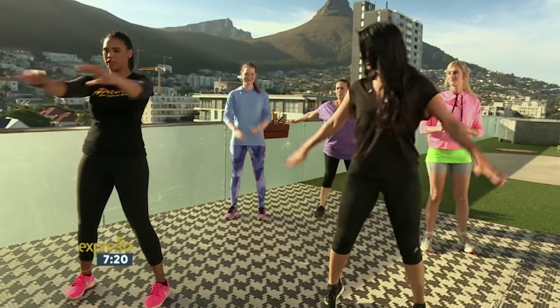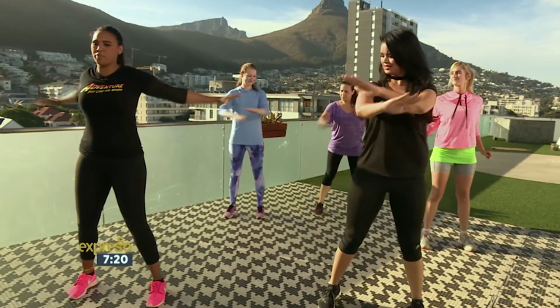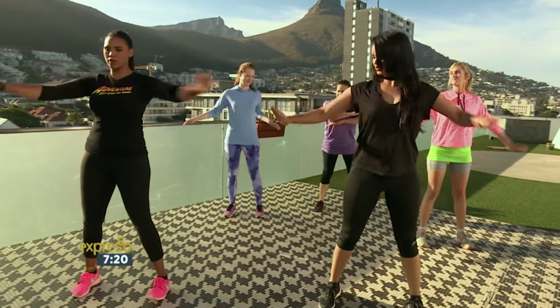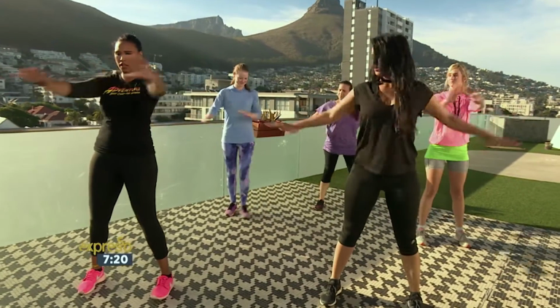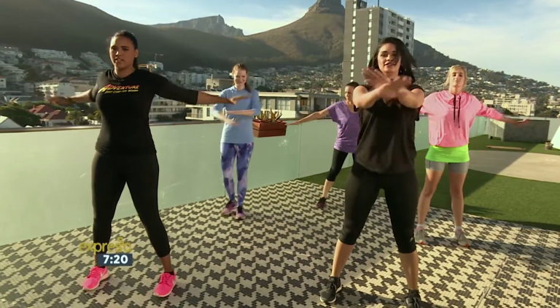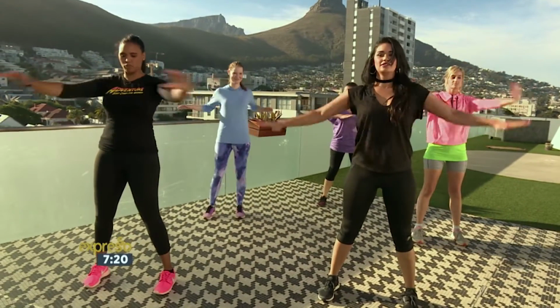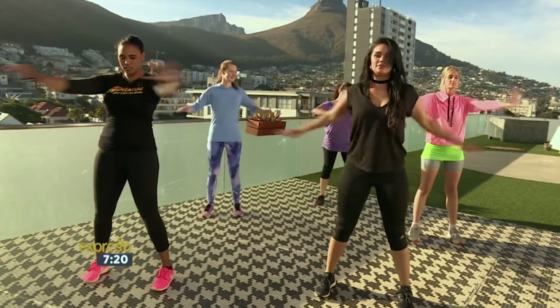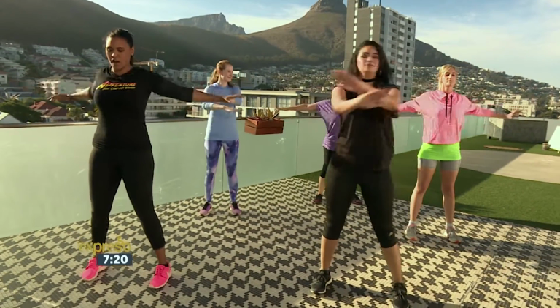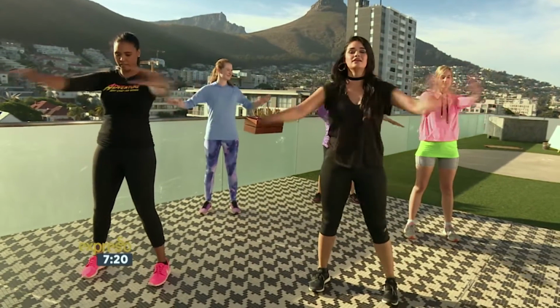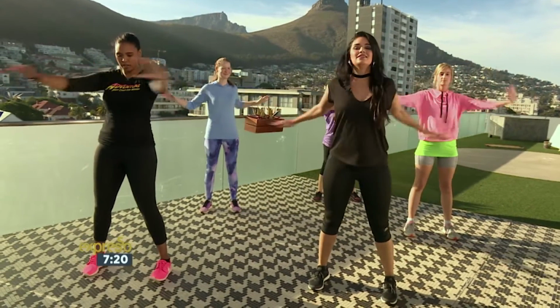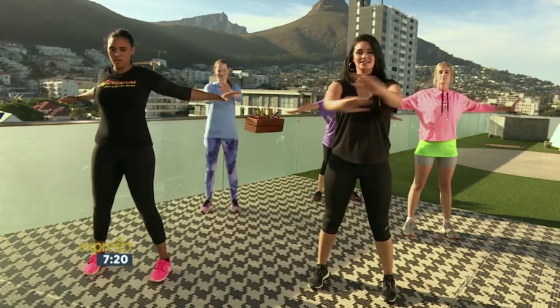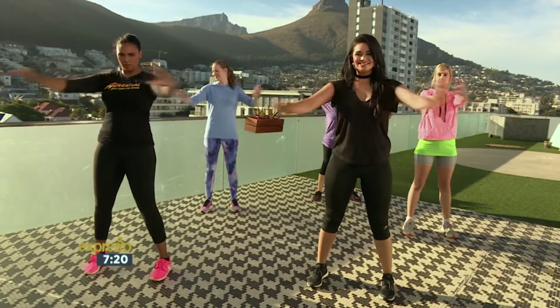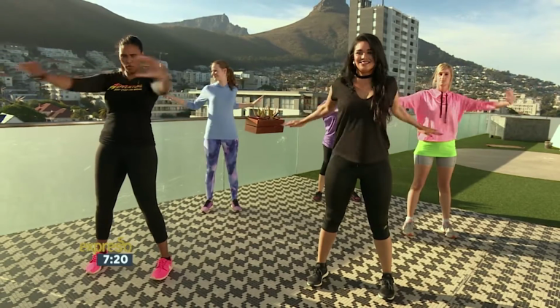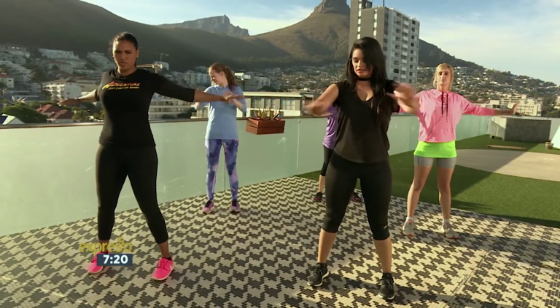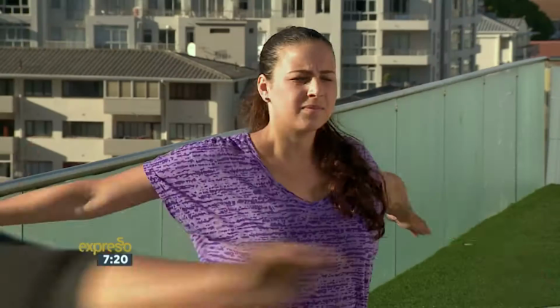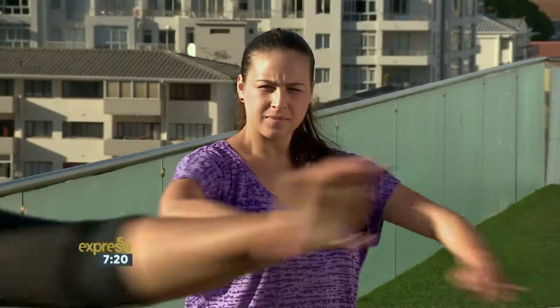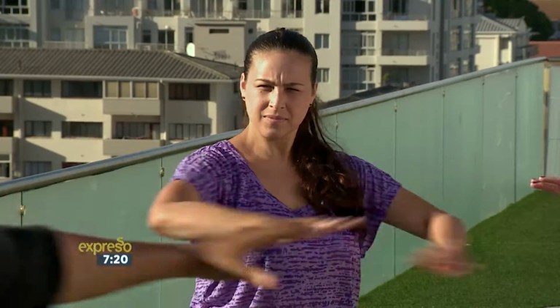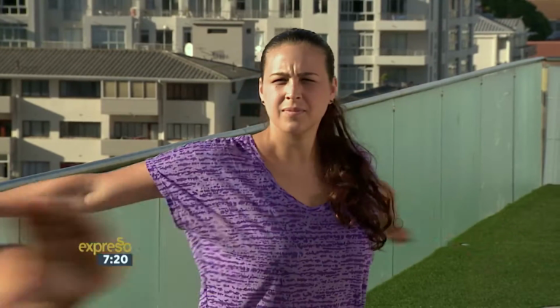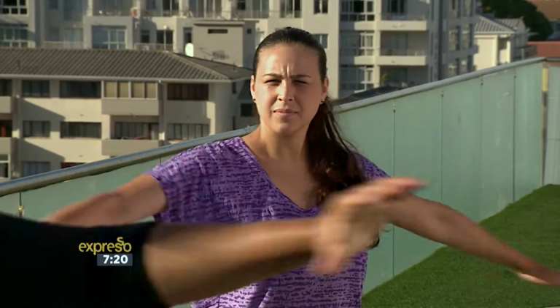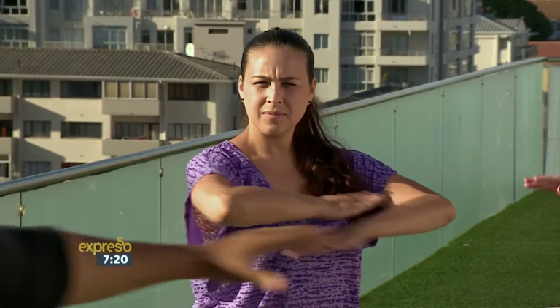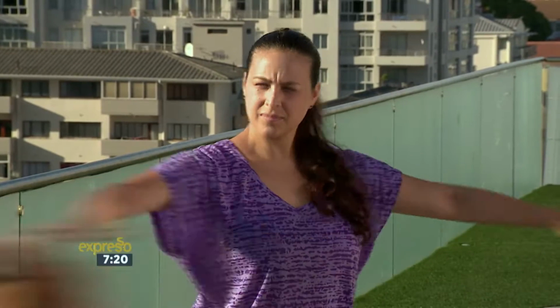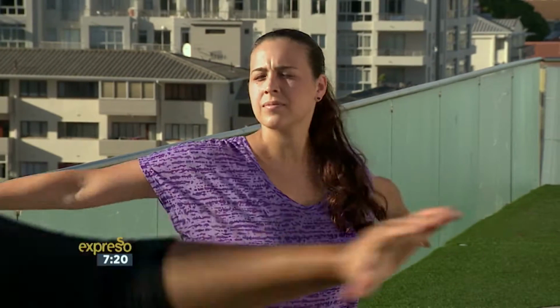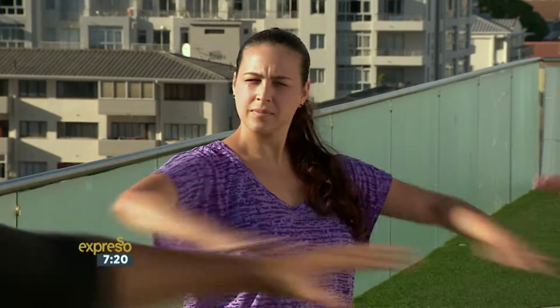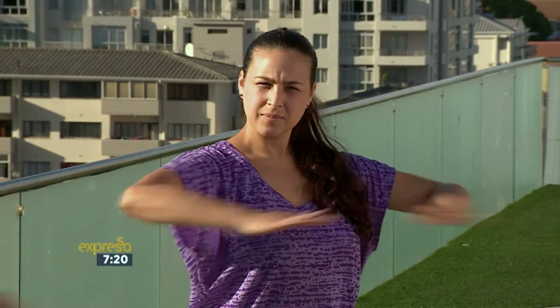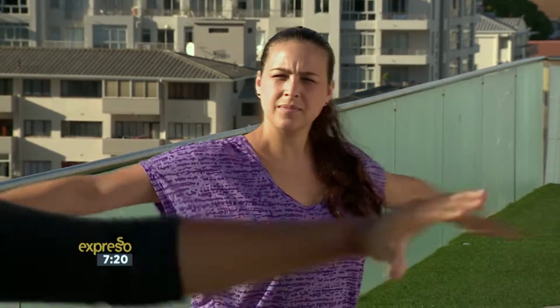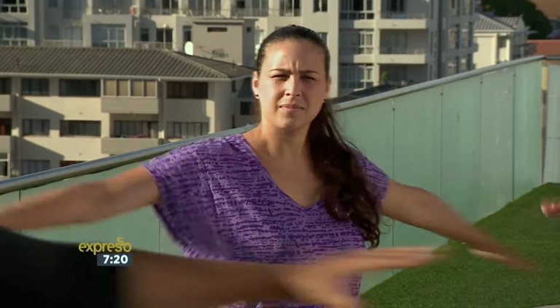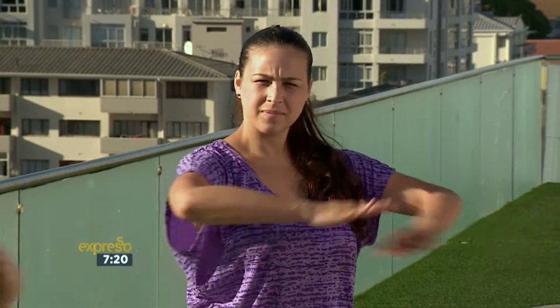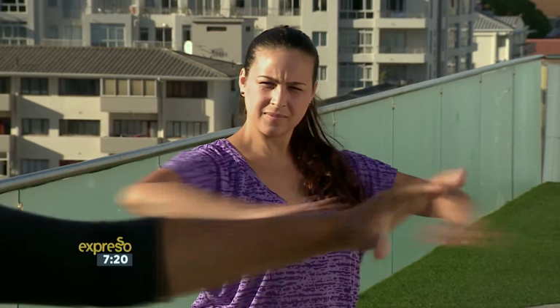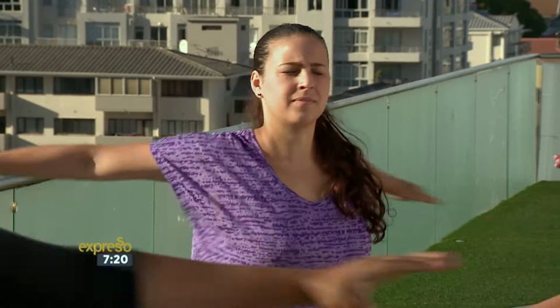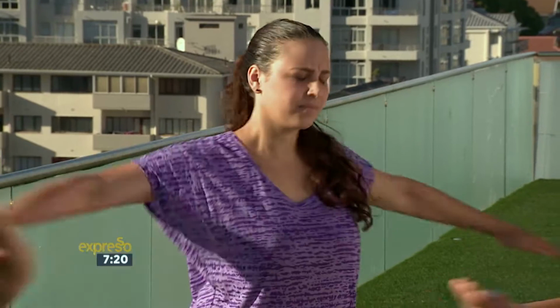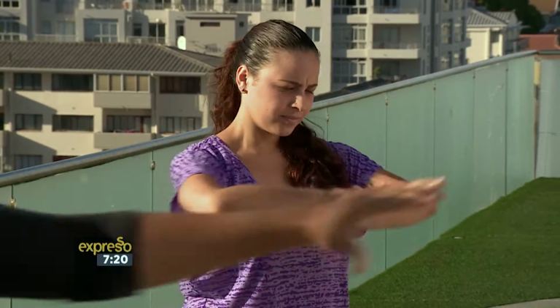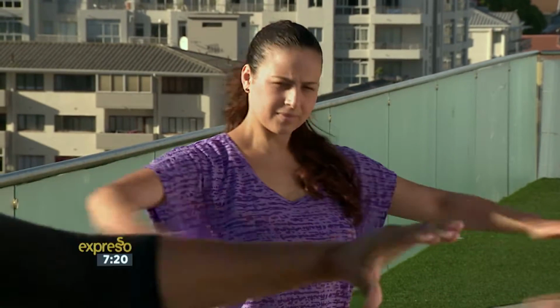Now we're going to go open, close — nicely for the chest. Five, four. Good, good. Three, two — squeeze those back muscles — and one.